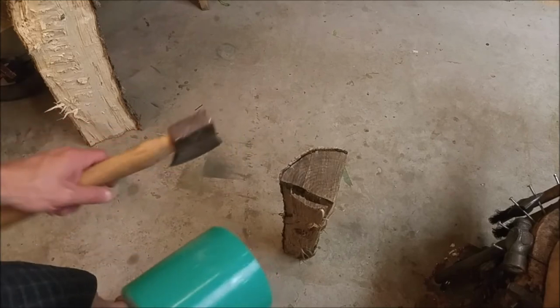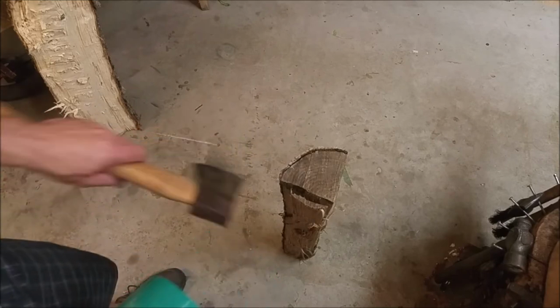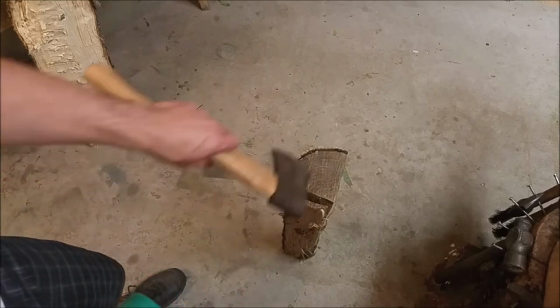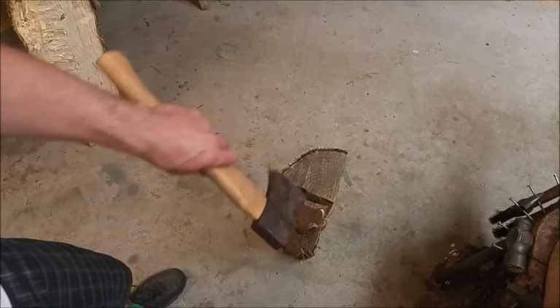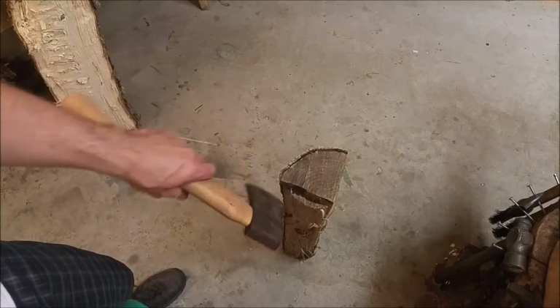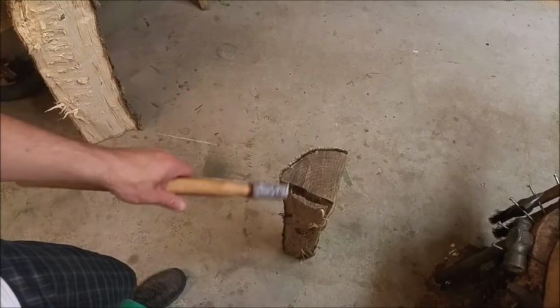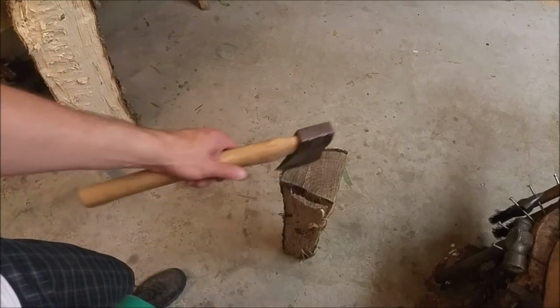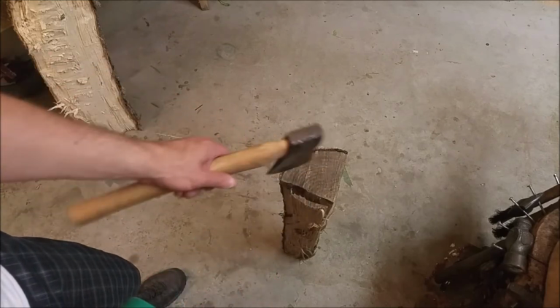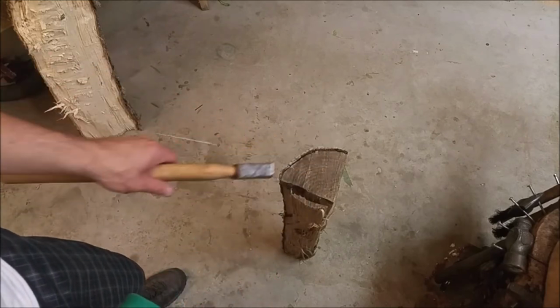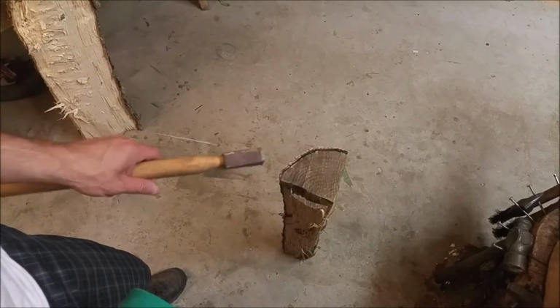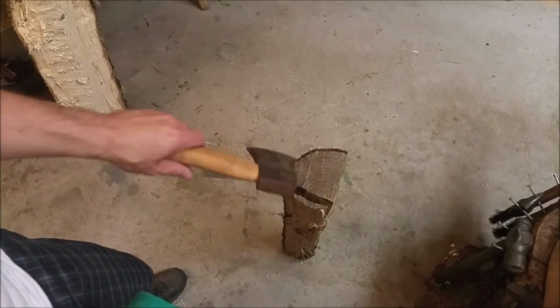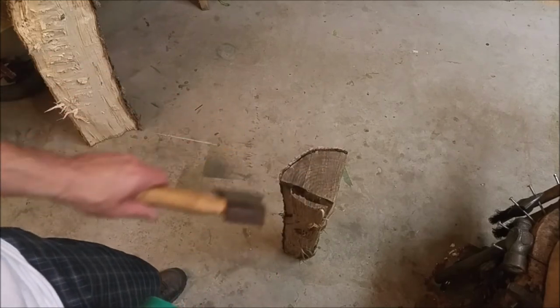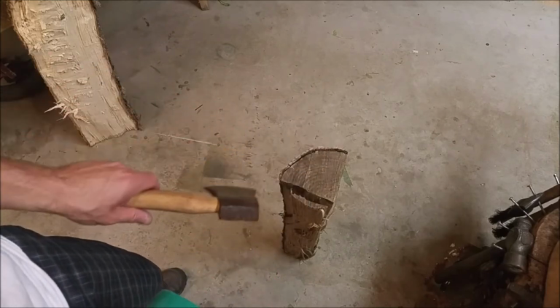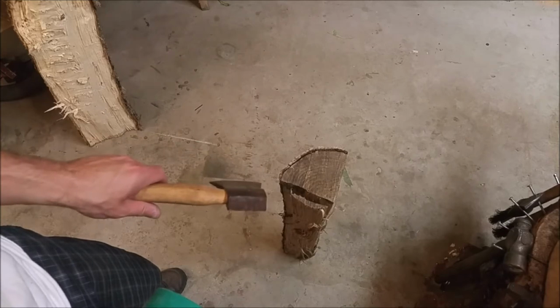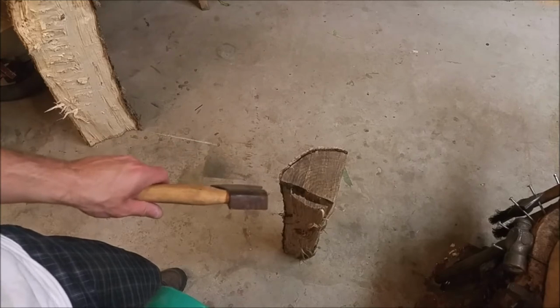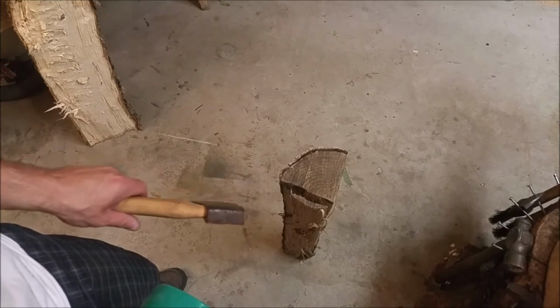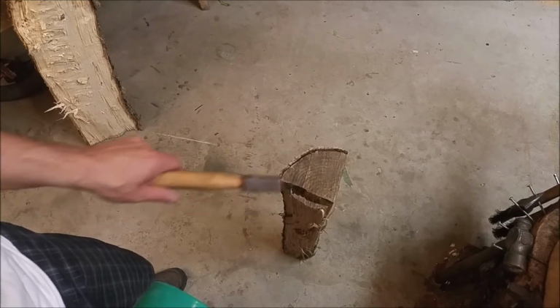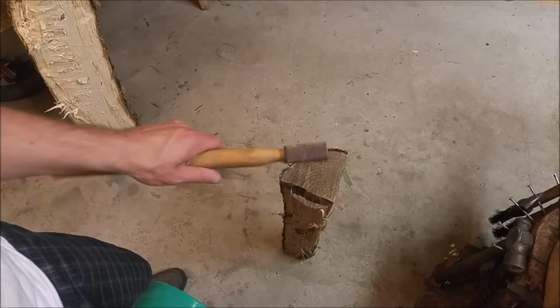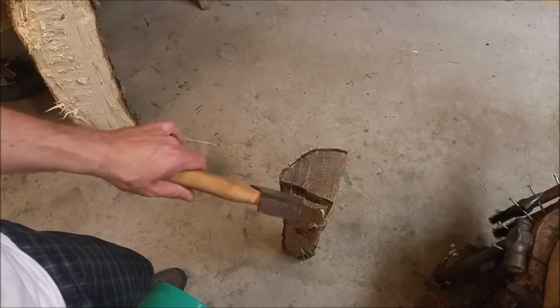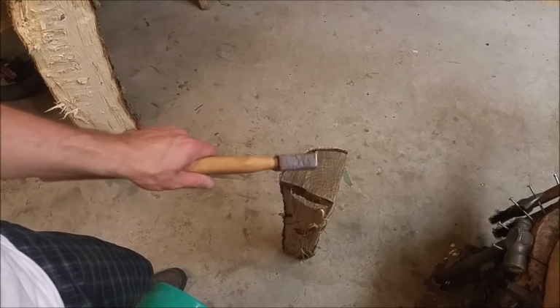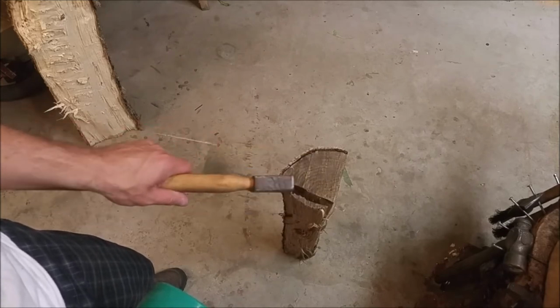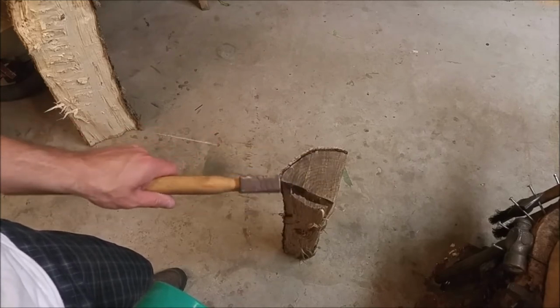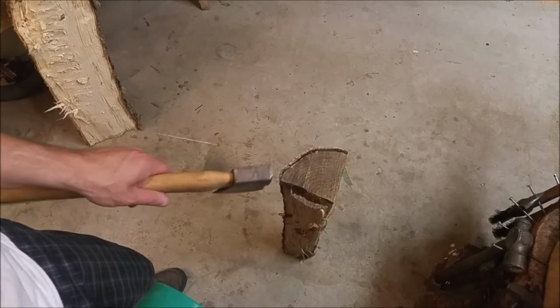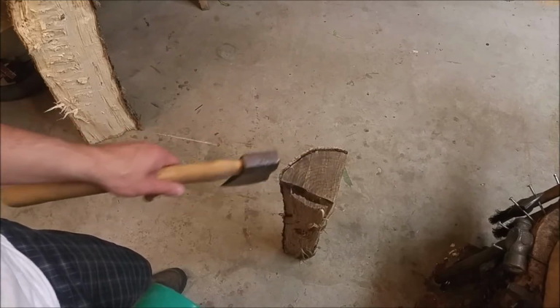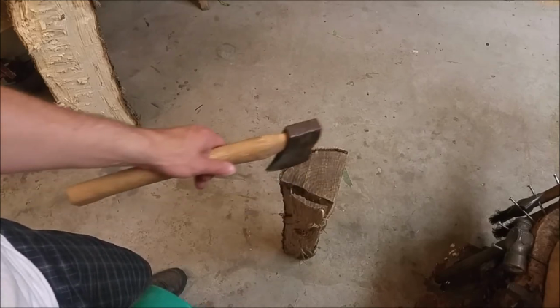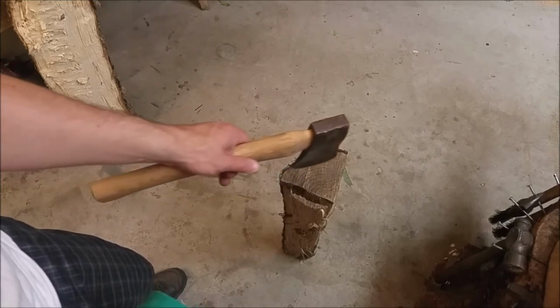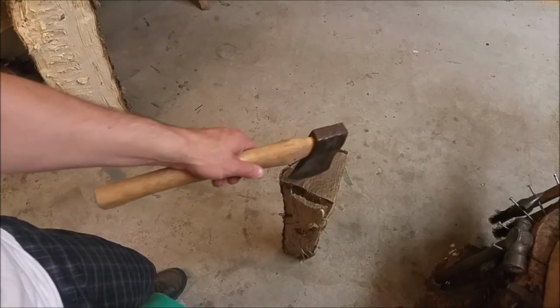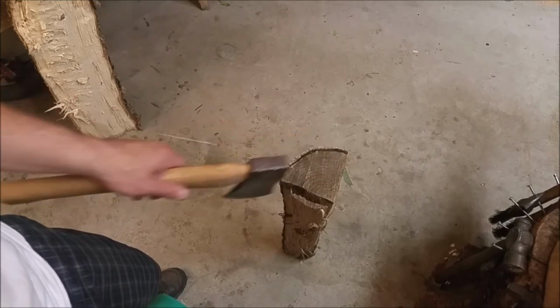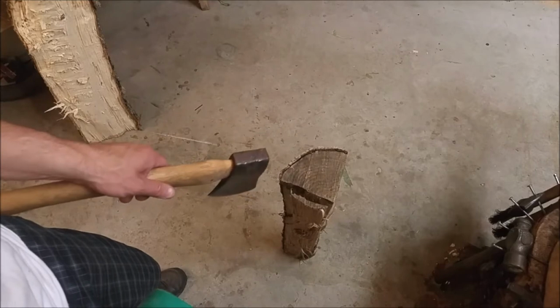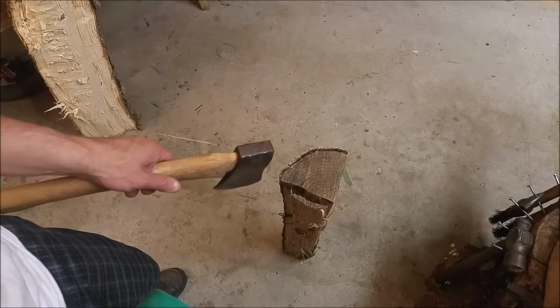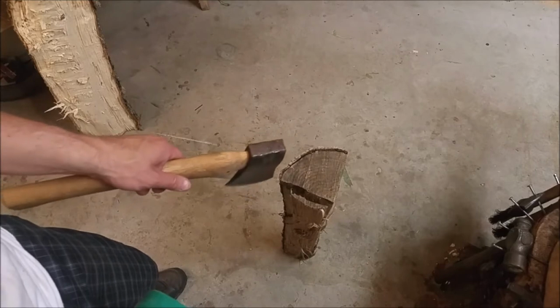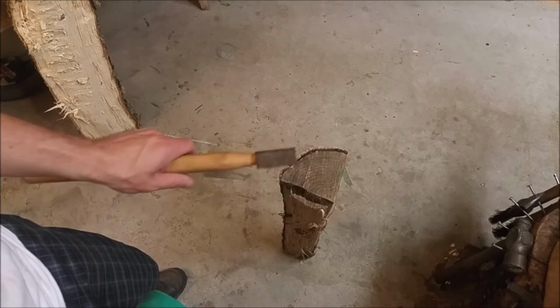When you are splitting, just keep in mind that the split is not going to necessarily go straight. You can possibly guide it a little bit, so leave a little bit extra just in case.